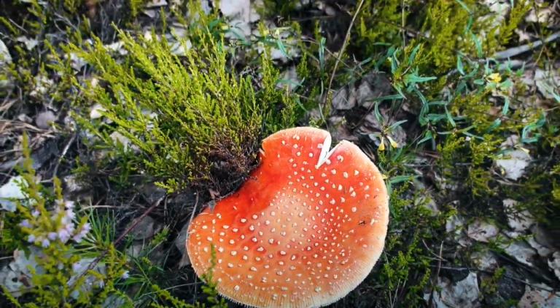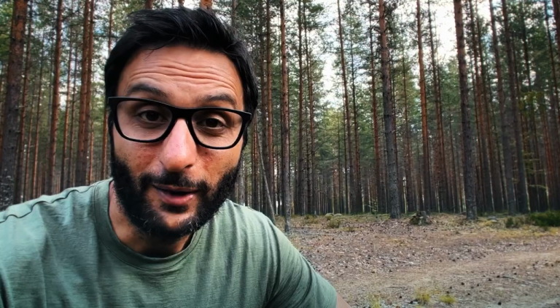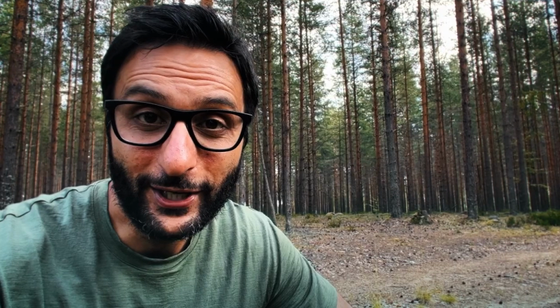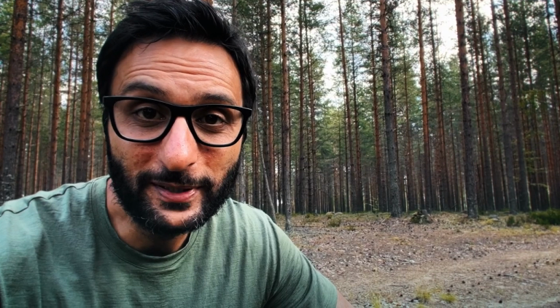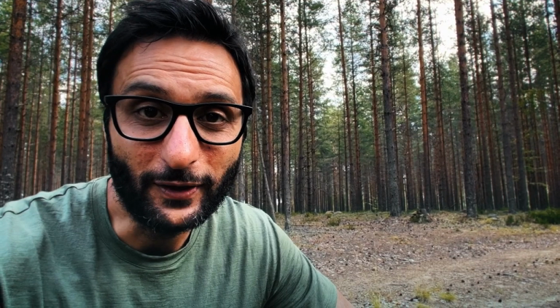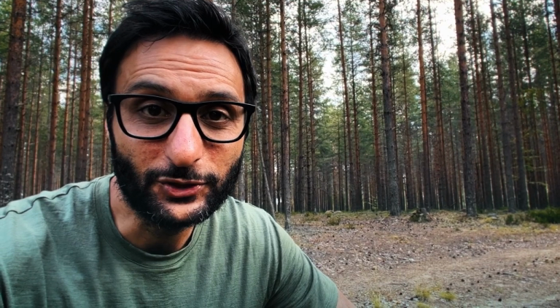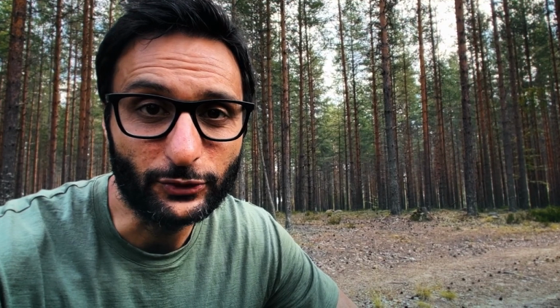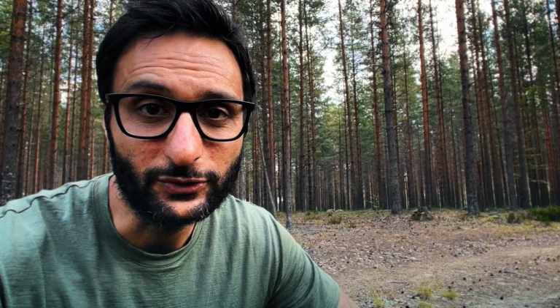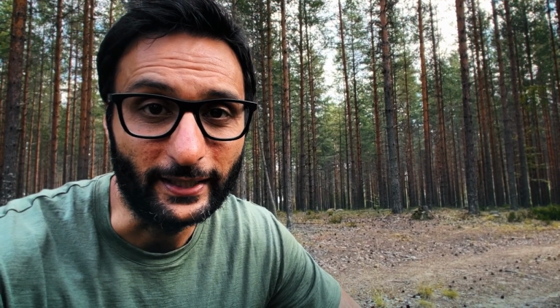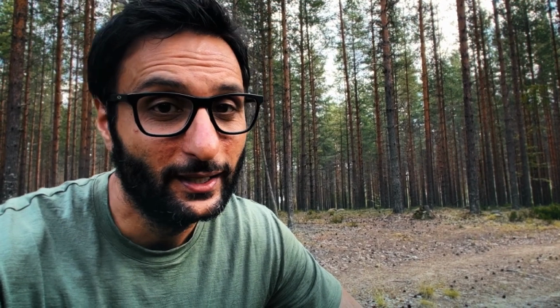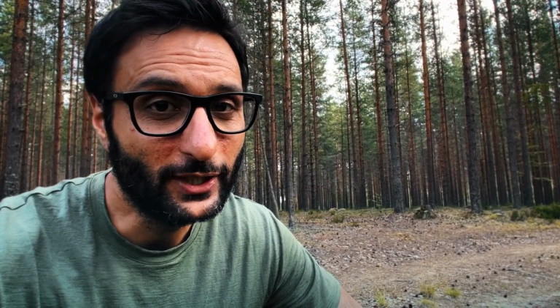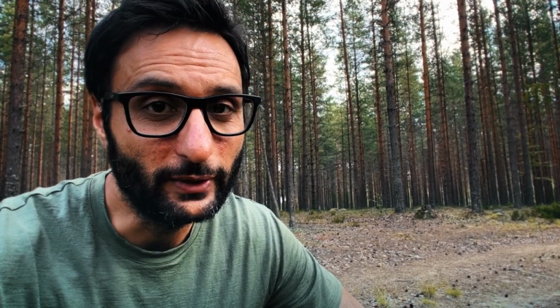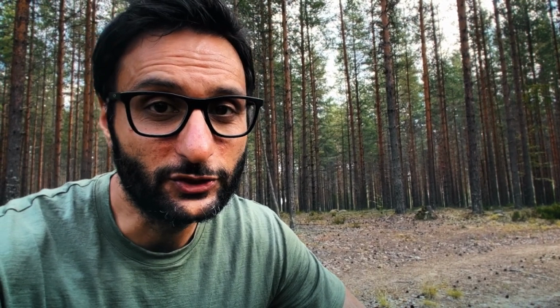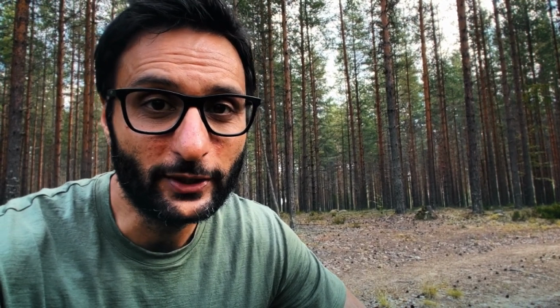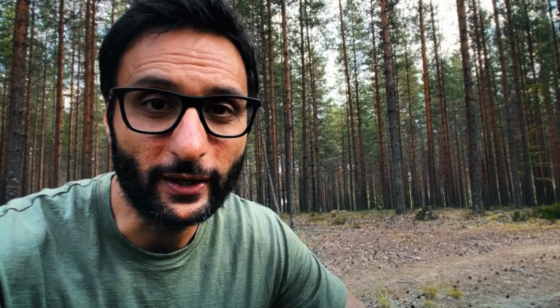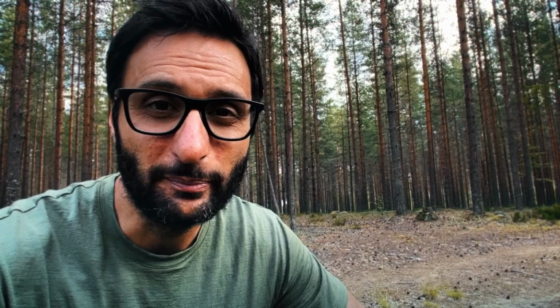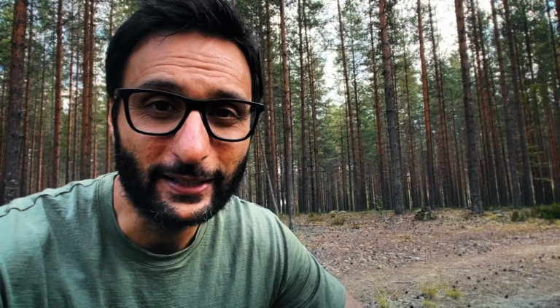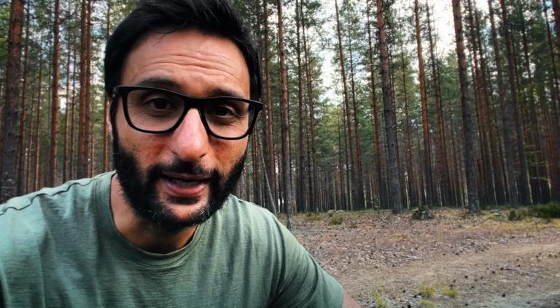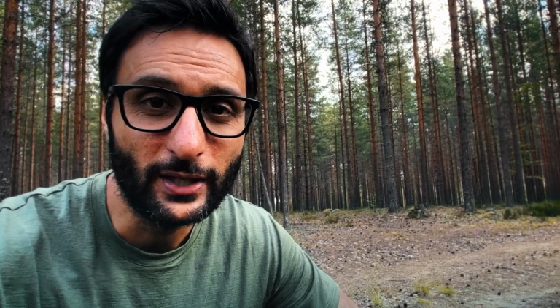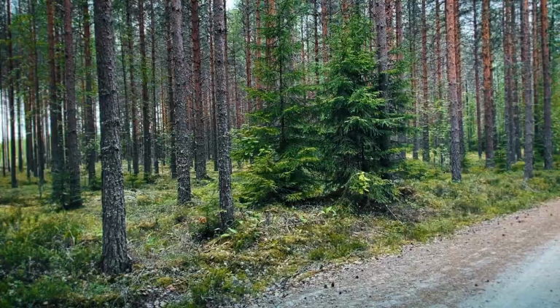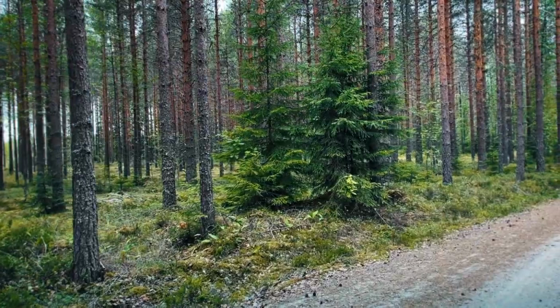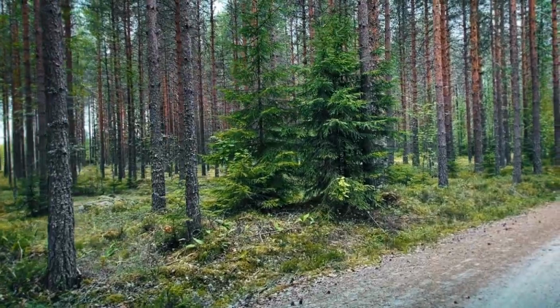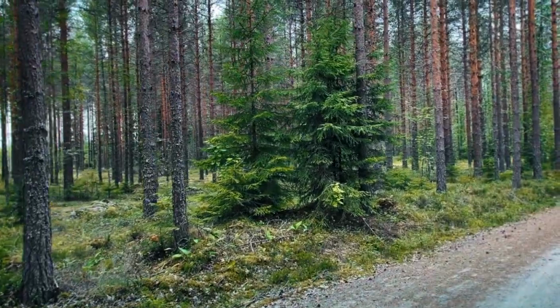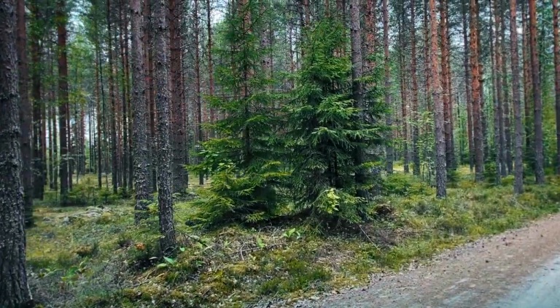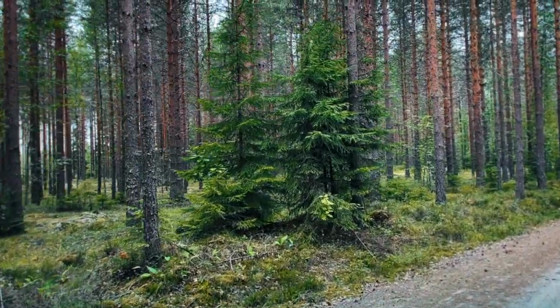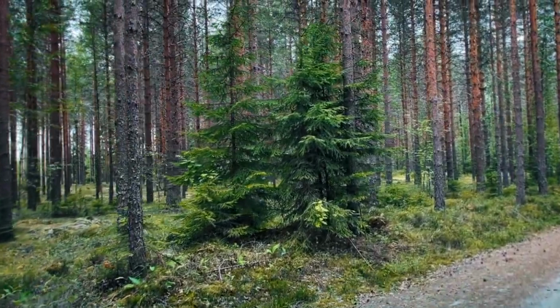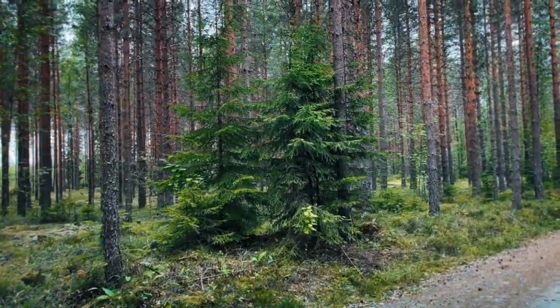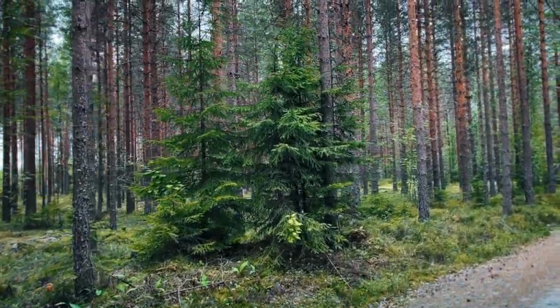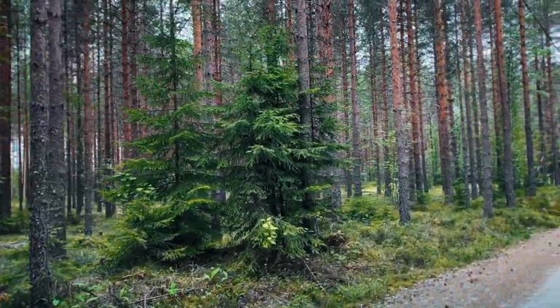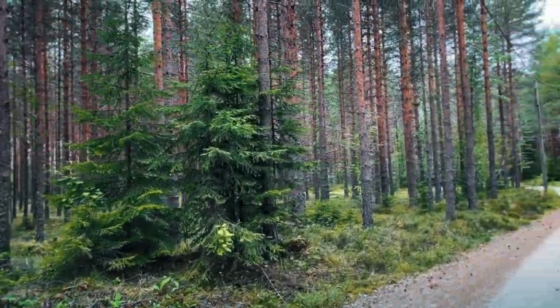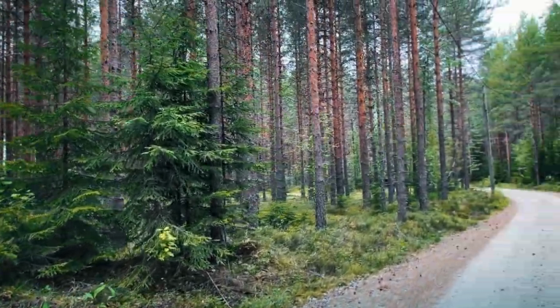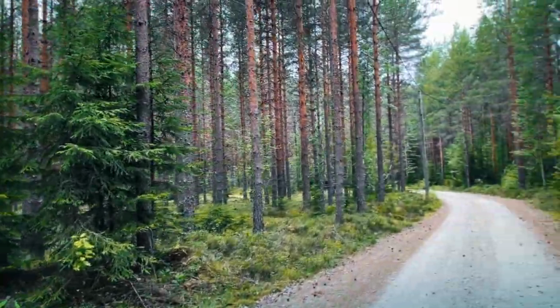I'm really hoping to find some chanterelles today, and chanterelles do actually like some packed ground. I'm going to follow this row down here and see what I can find.